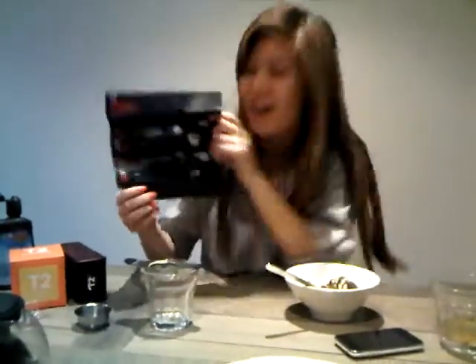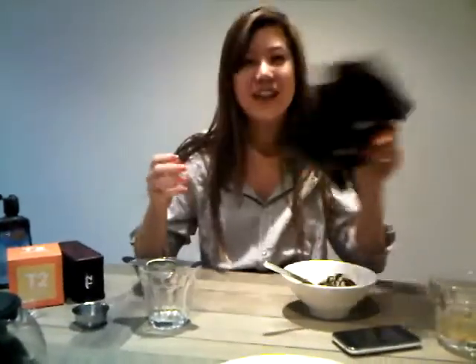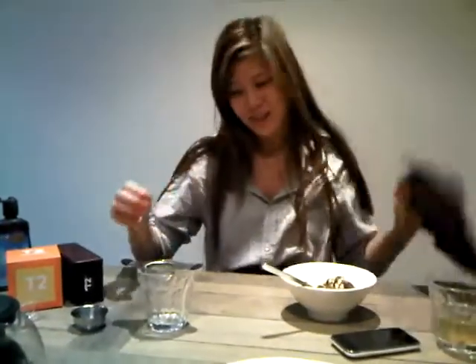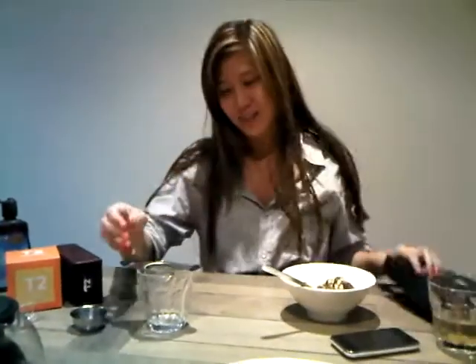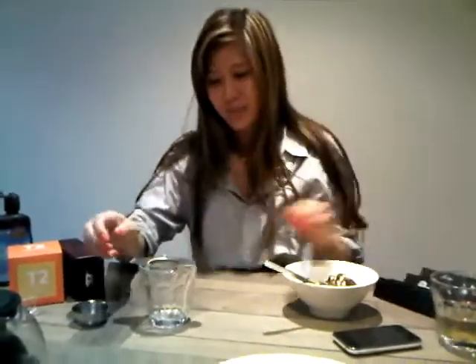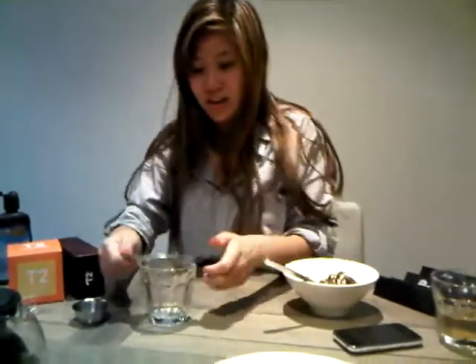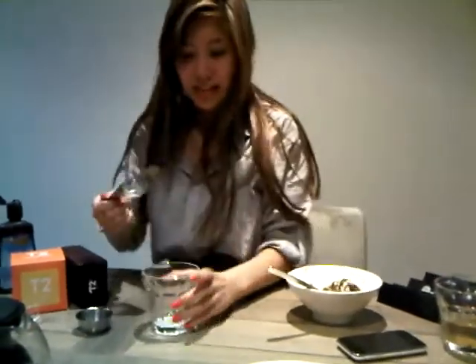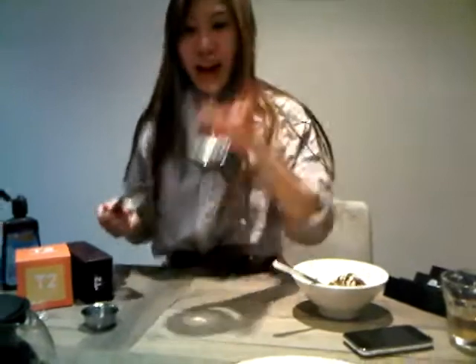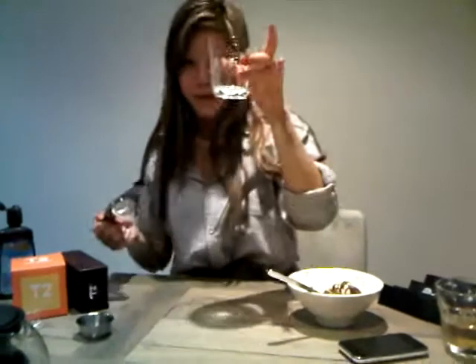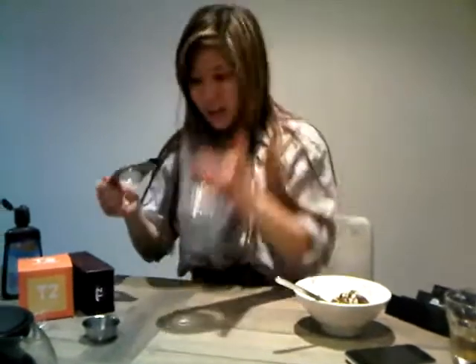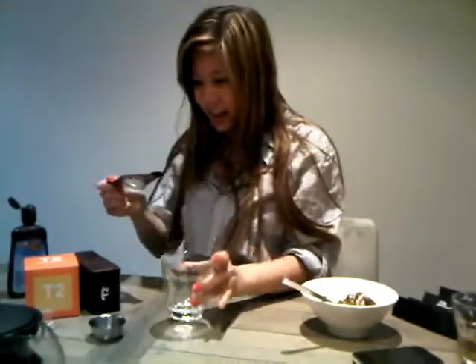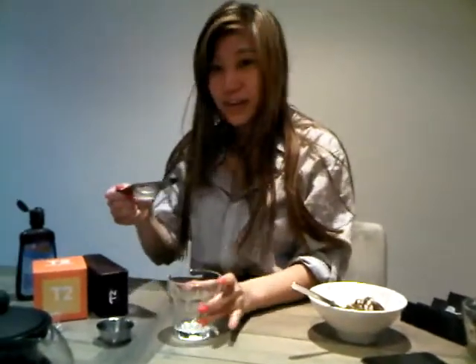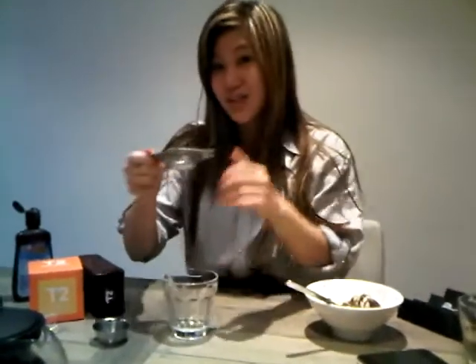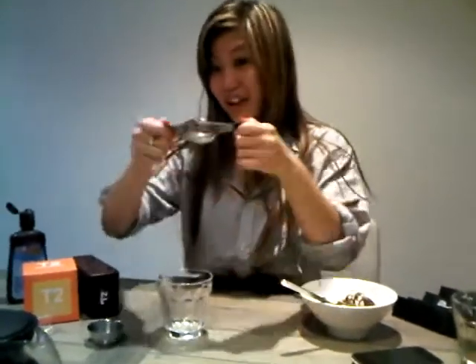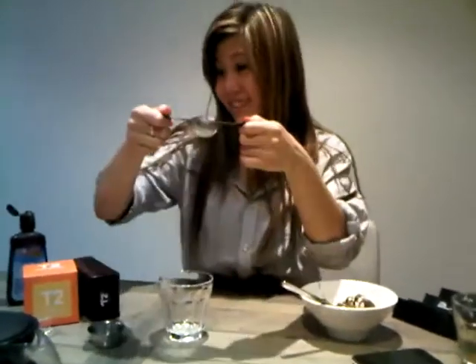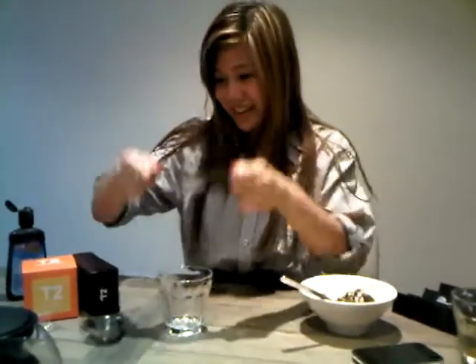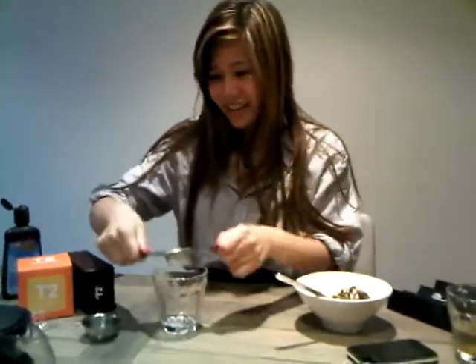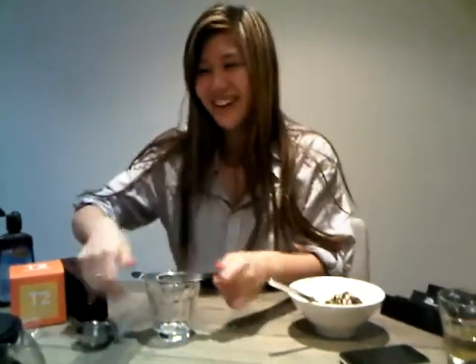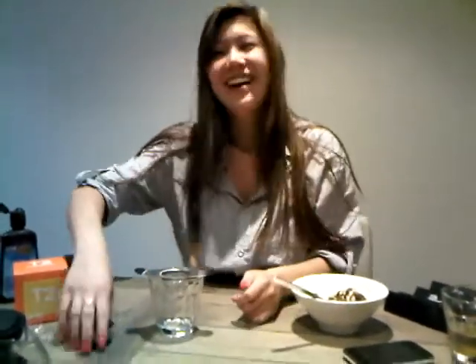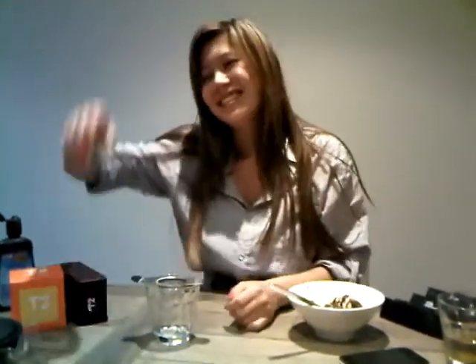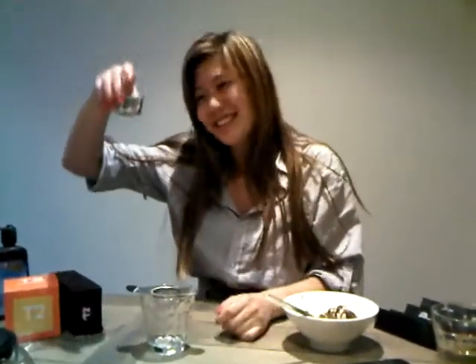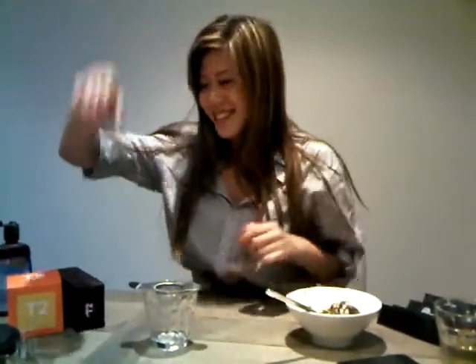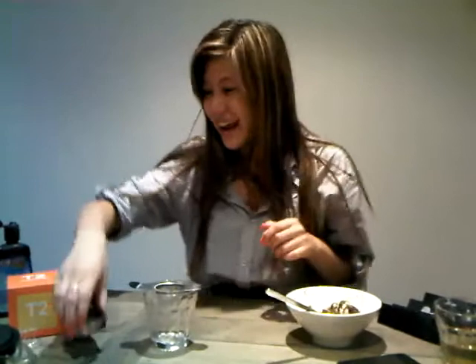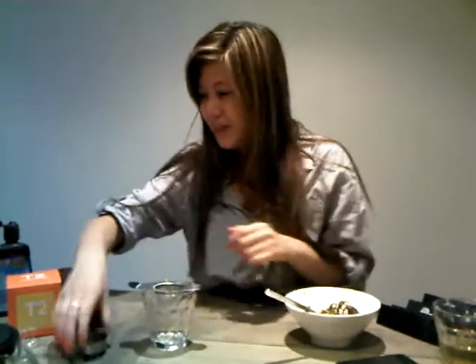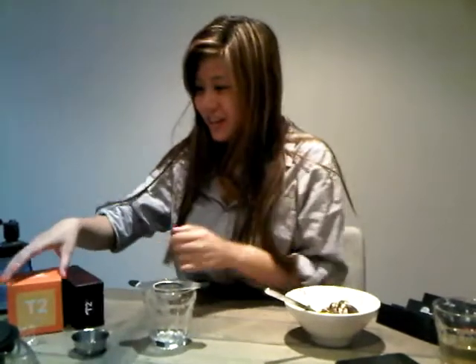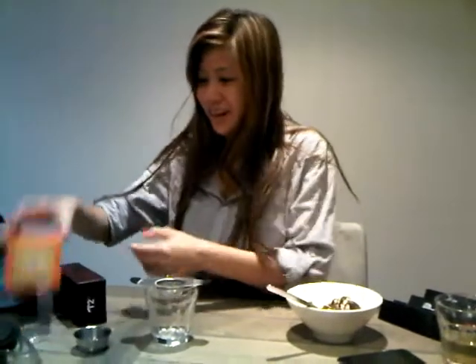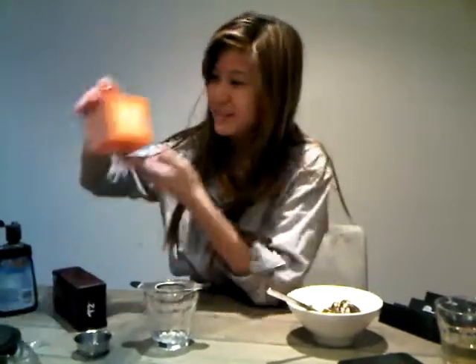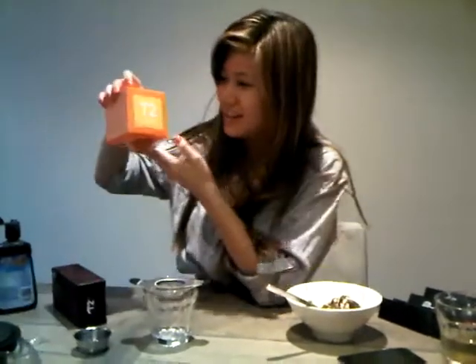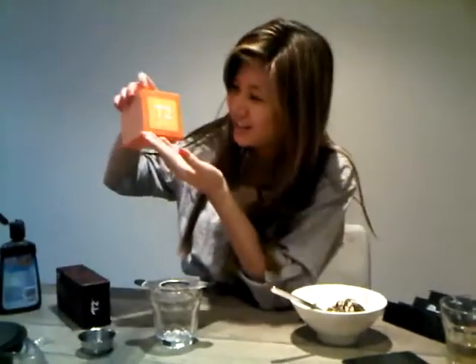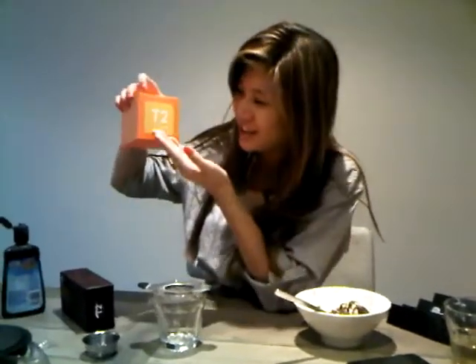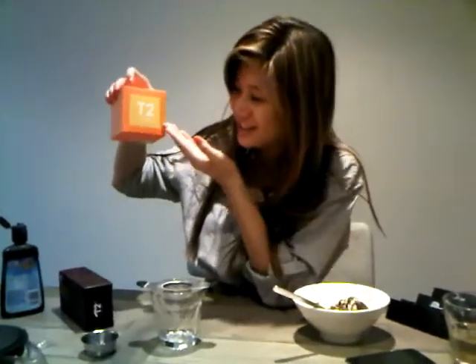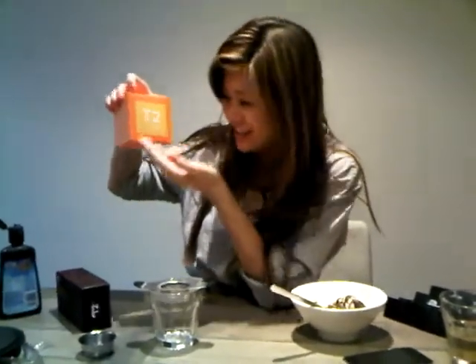First of all, do you get the cup? We've got the strainer. The dish. And then we've got some tea too — just ginger.